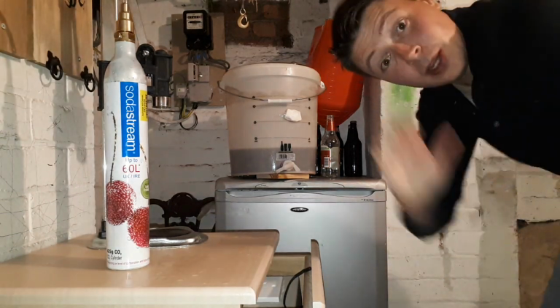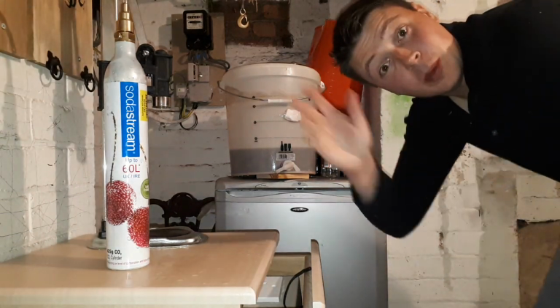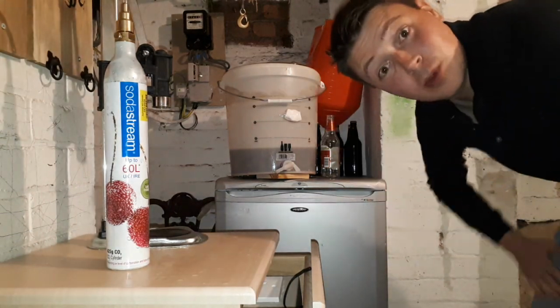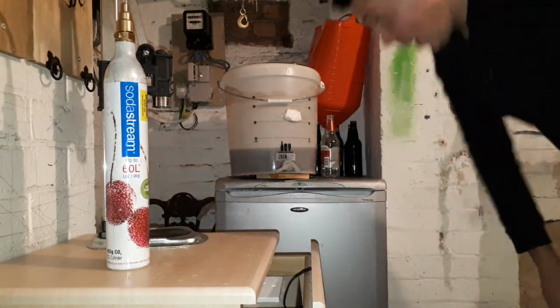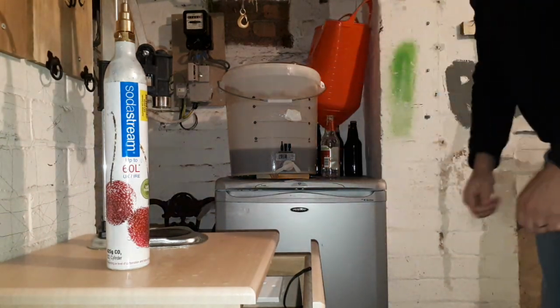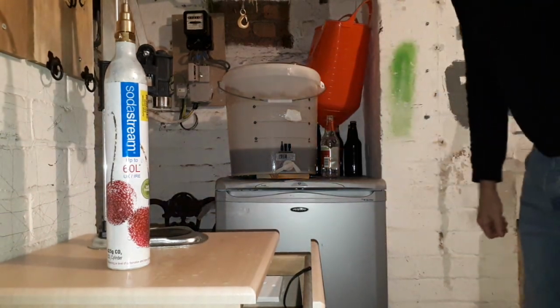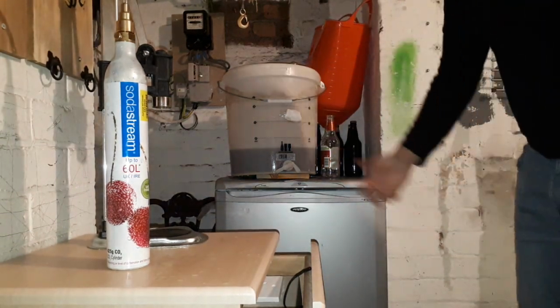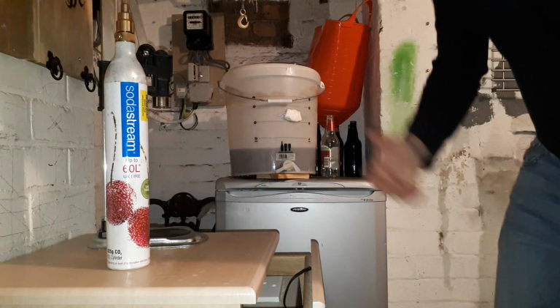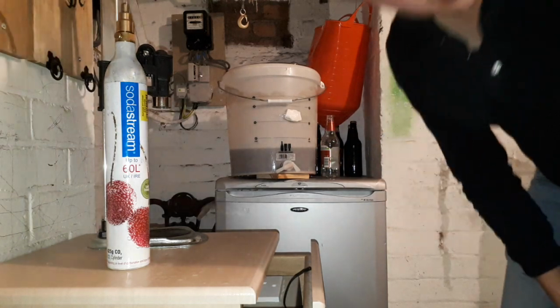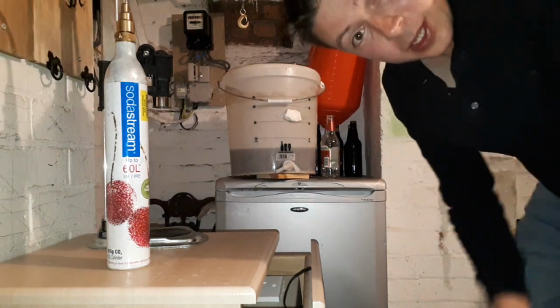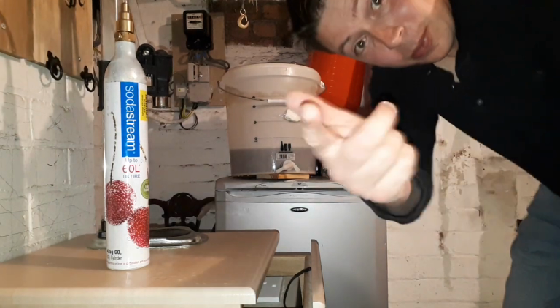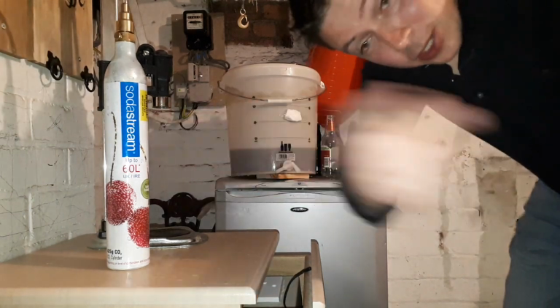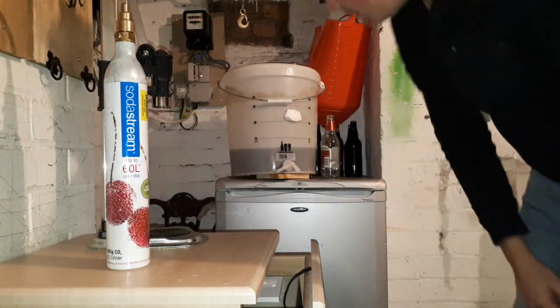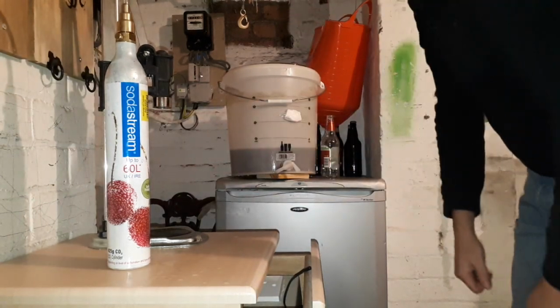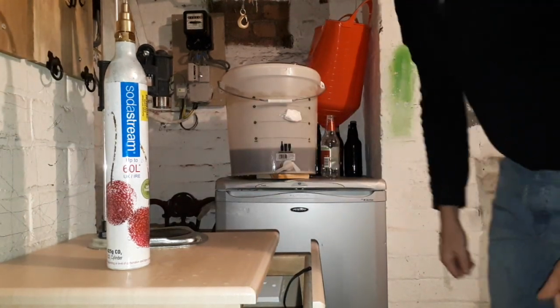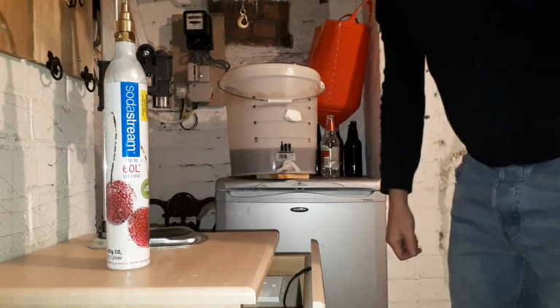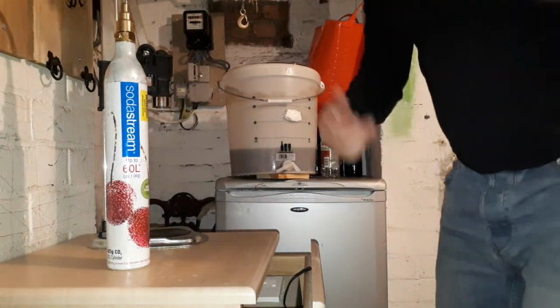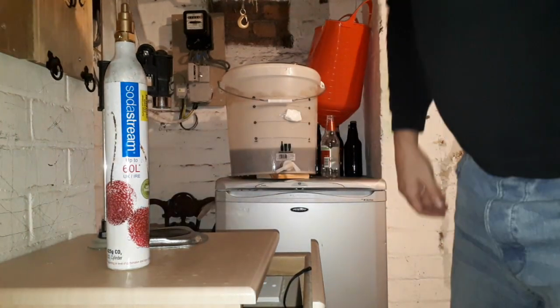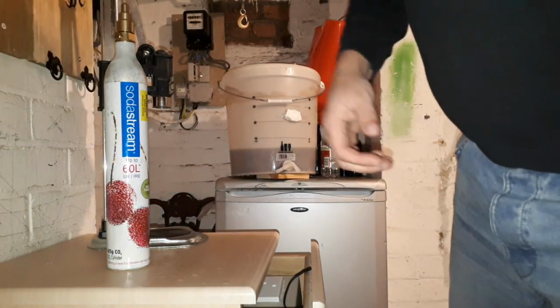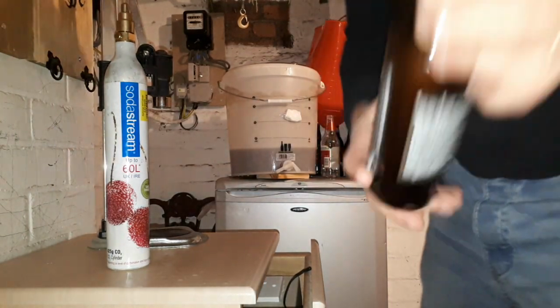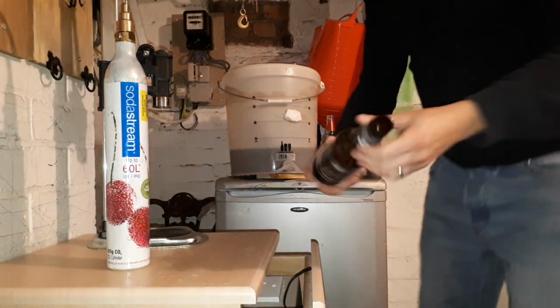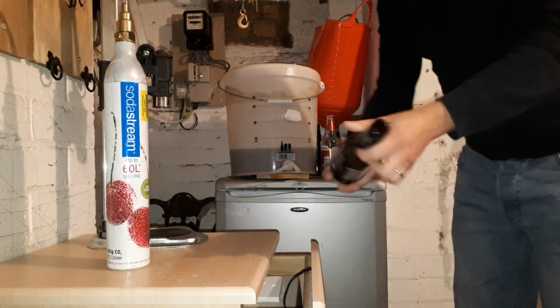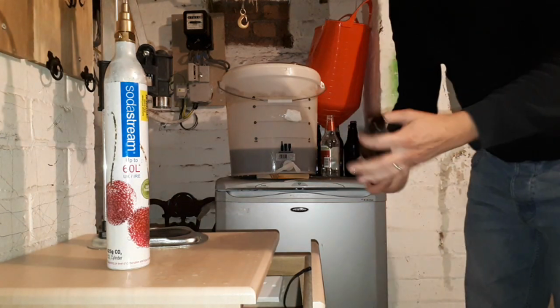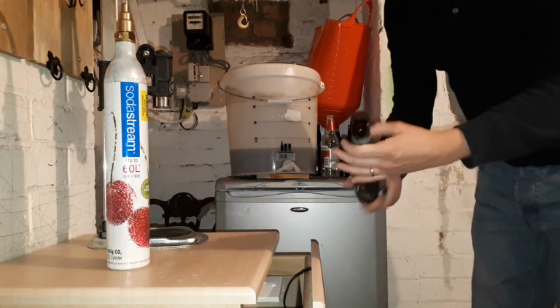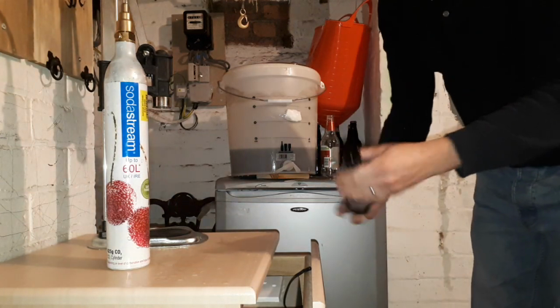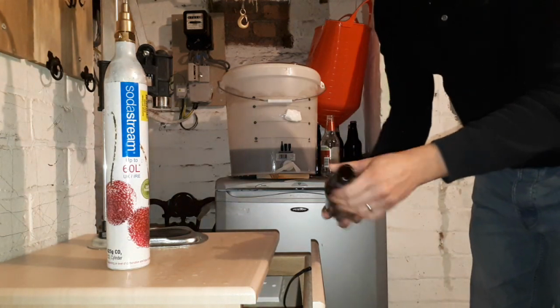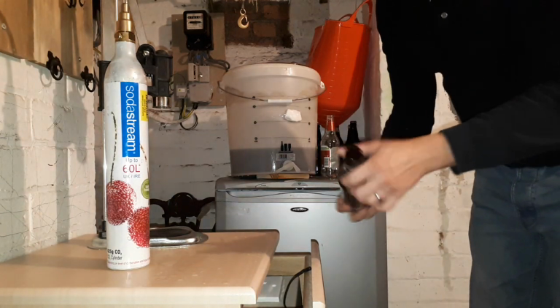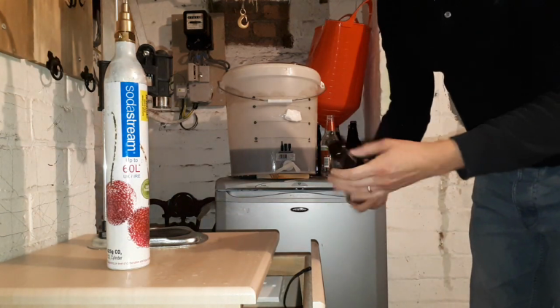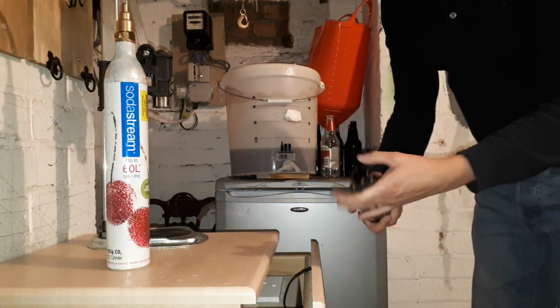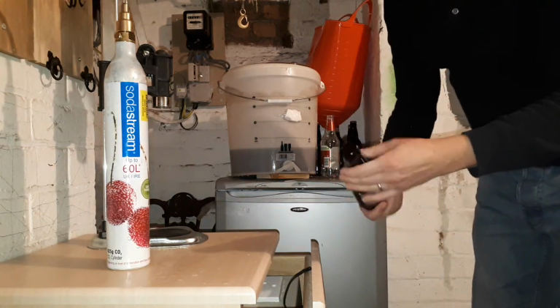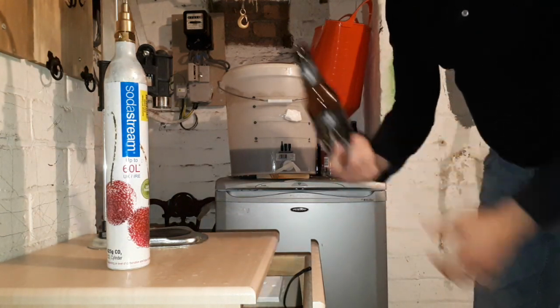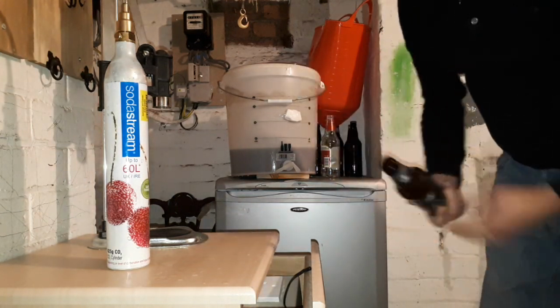Hello YouTubers, Rob here. I'm trying to film this so the camera stays the right way around — it's proving more tricky because I've got a very simple mind. So today I'm going to show you very quickly. This is bottling day. It's very easy, actually, this process.